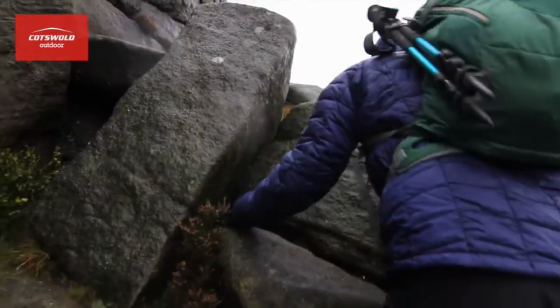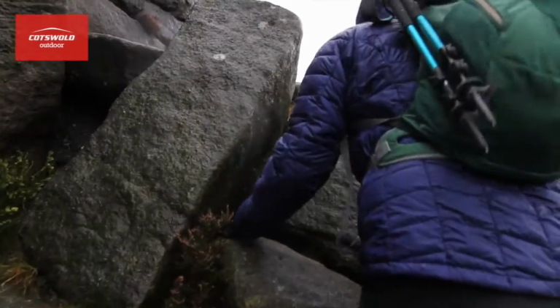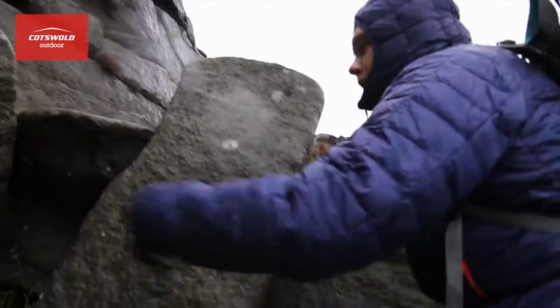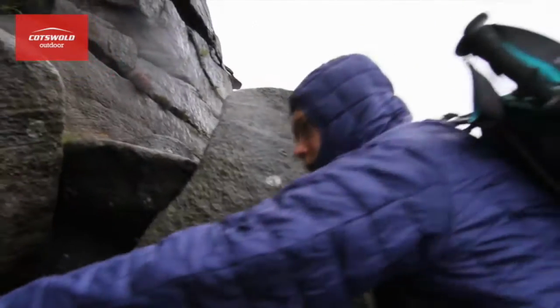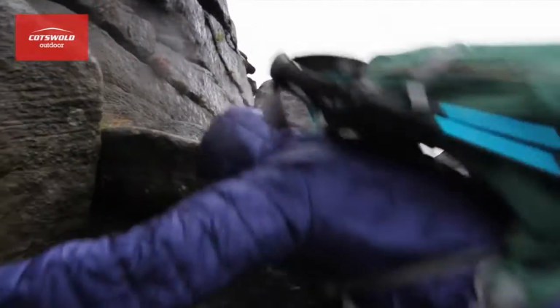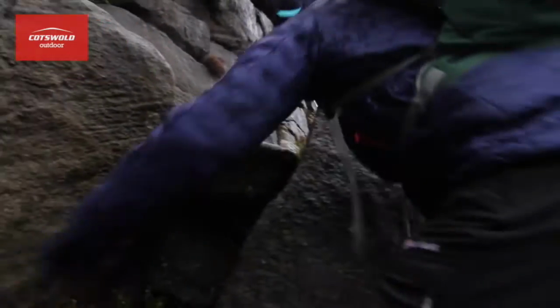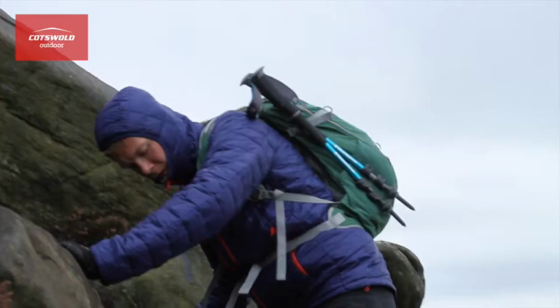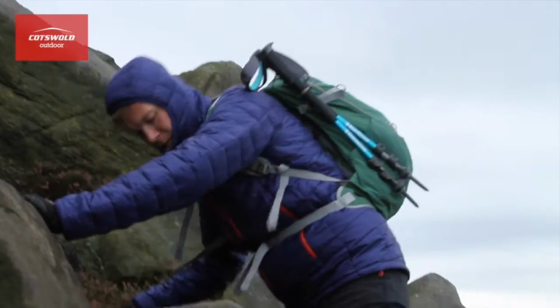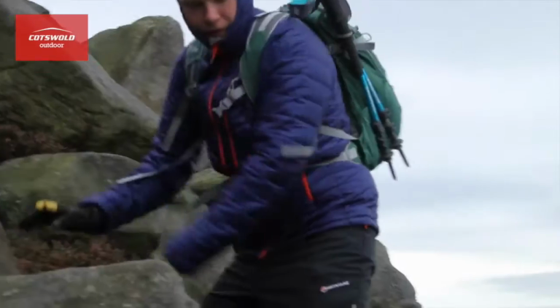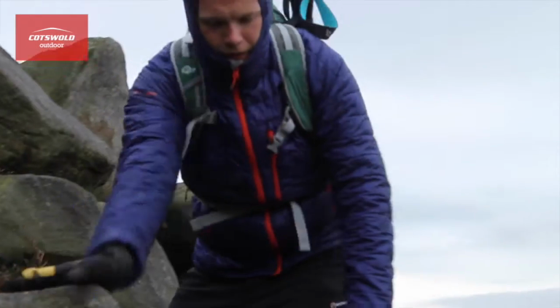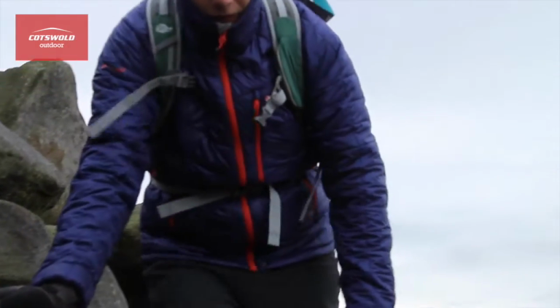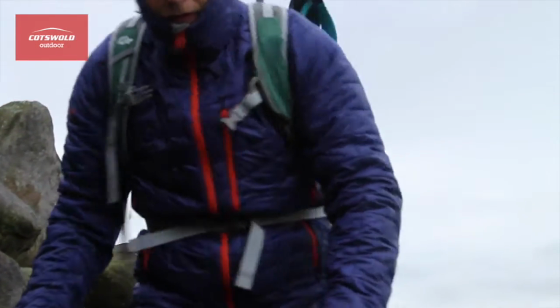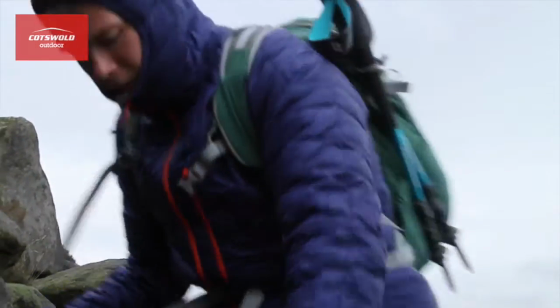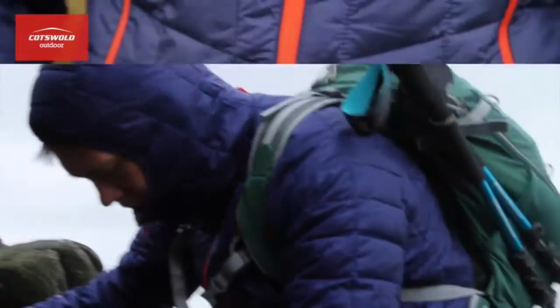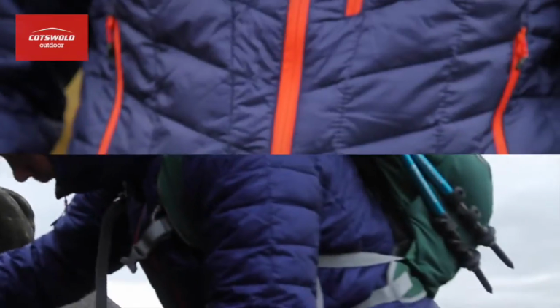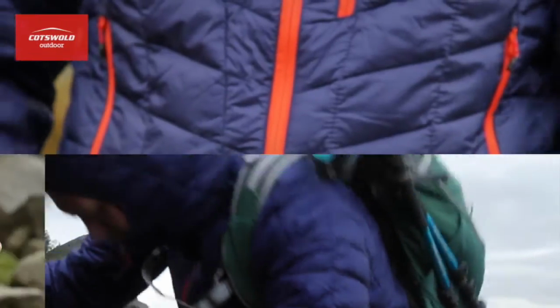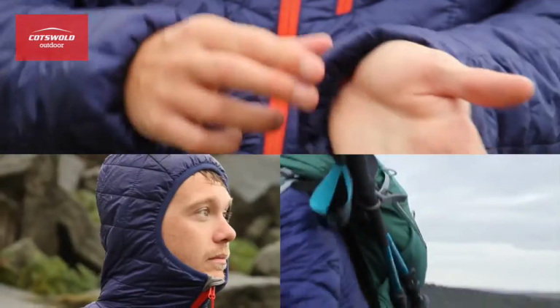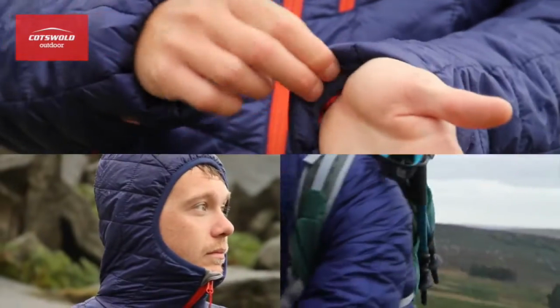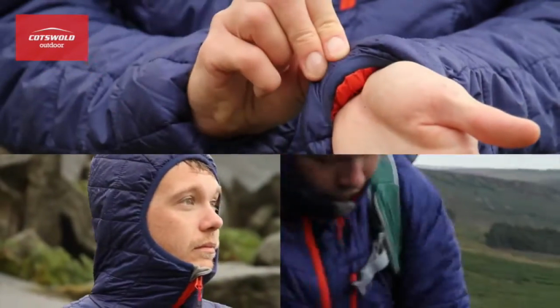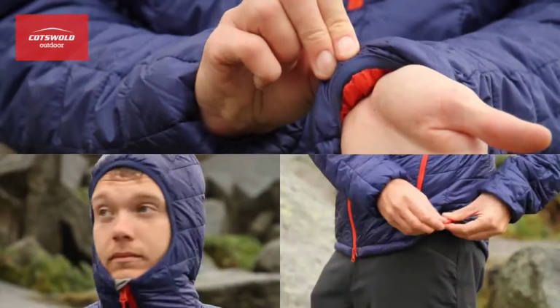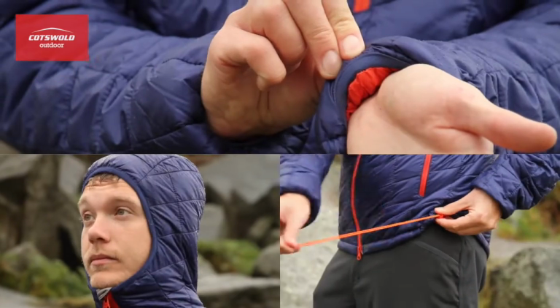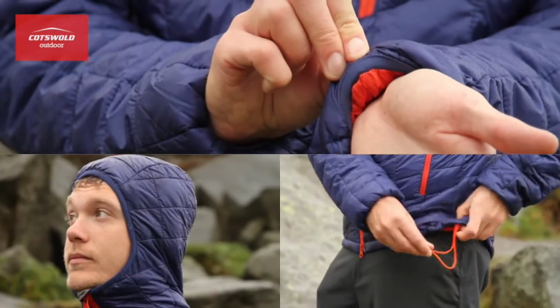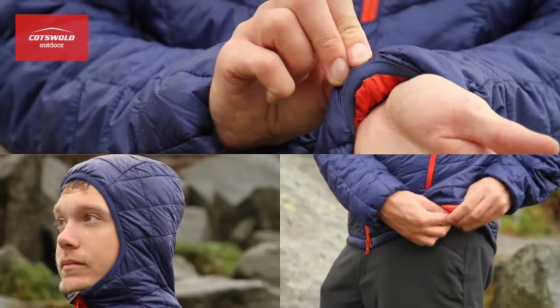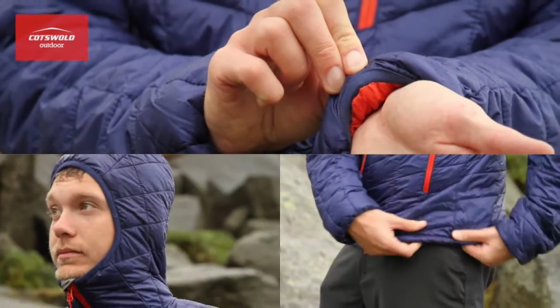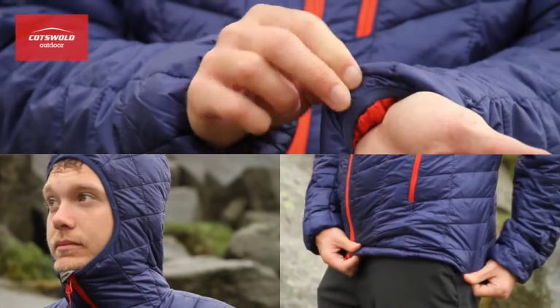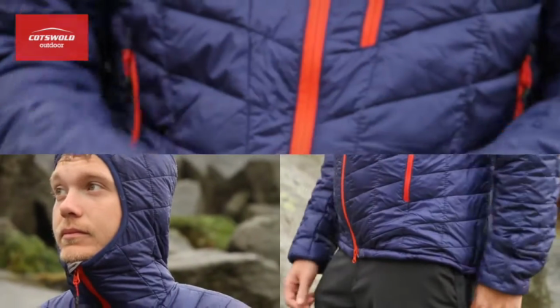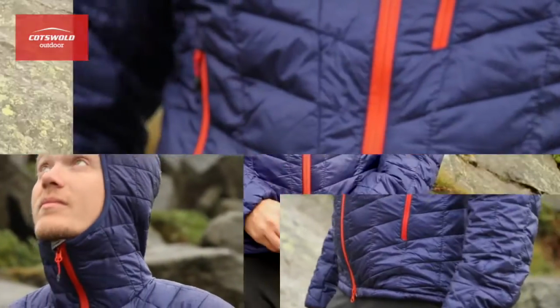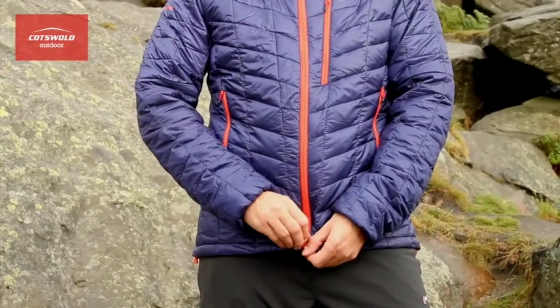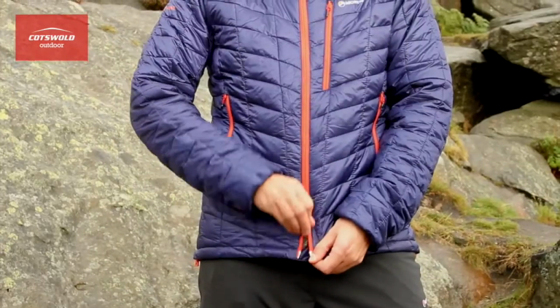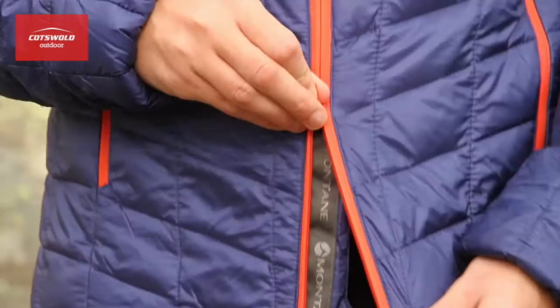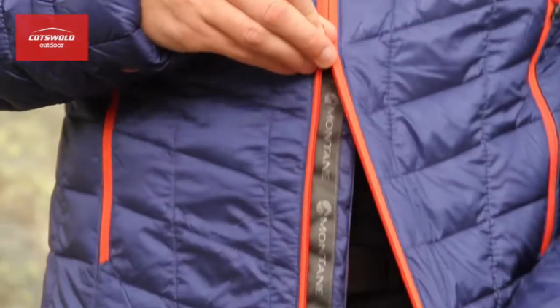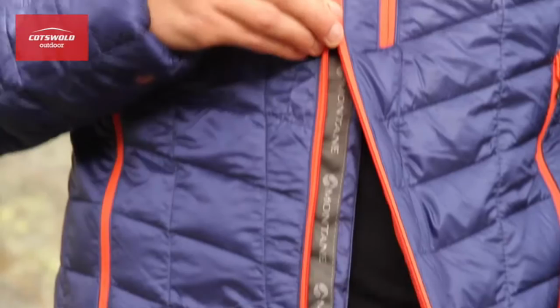Articulated sleeves offer you great freedom of movement and help to reduce hem lift. A combination of low bulk cuffs, an insulated hood, and an adjustable hem will help keep the heat in during your outdoor sessions, but the two-way full-length zip can offer you ventilation if you need it.